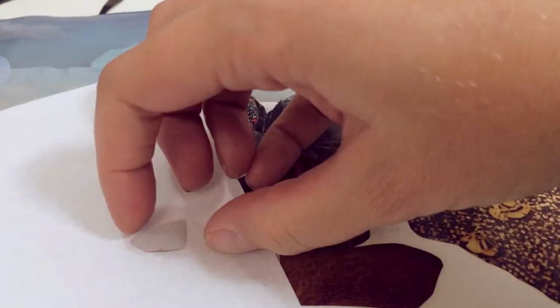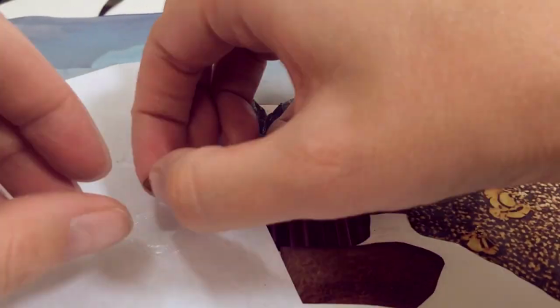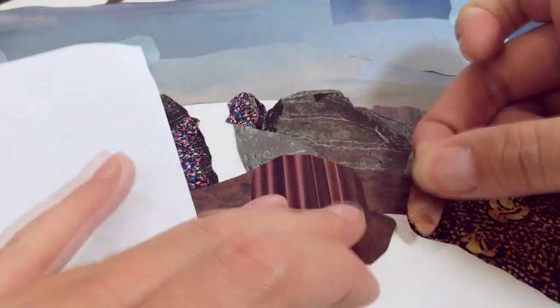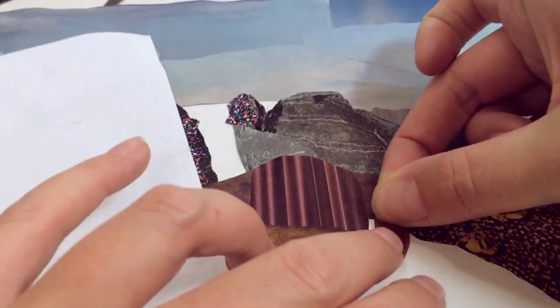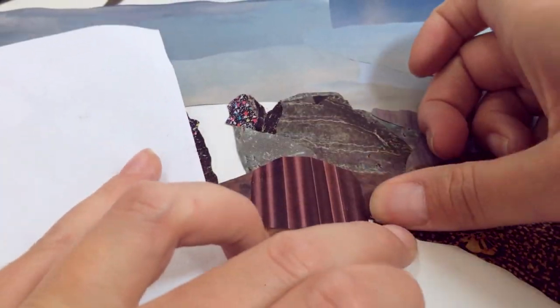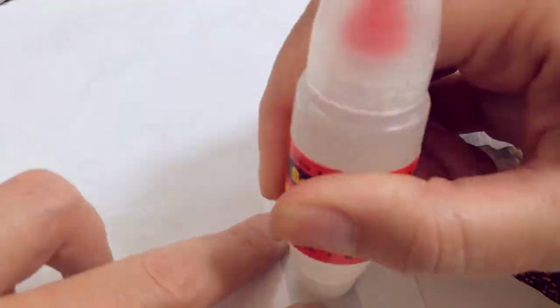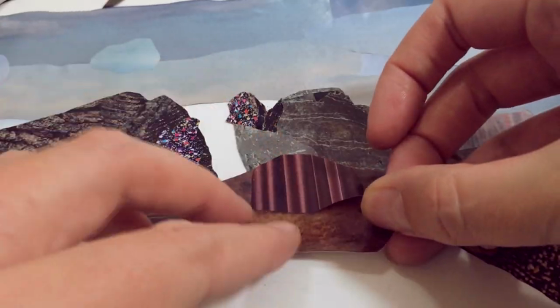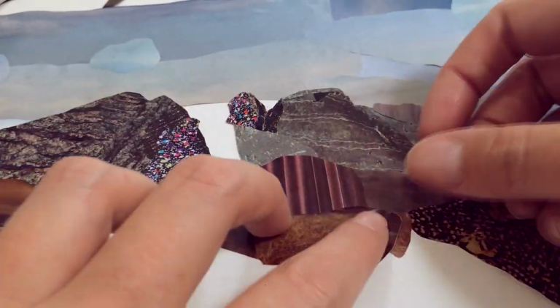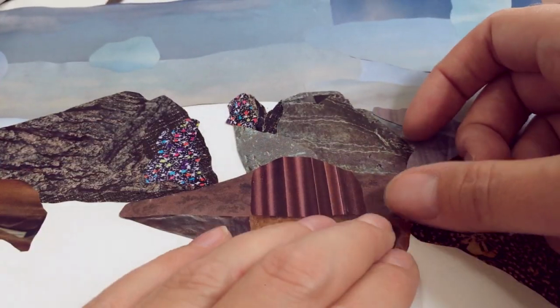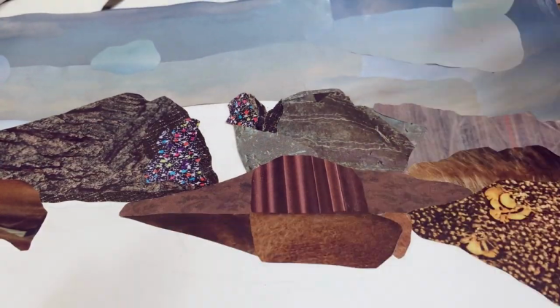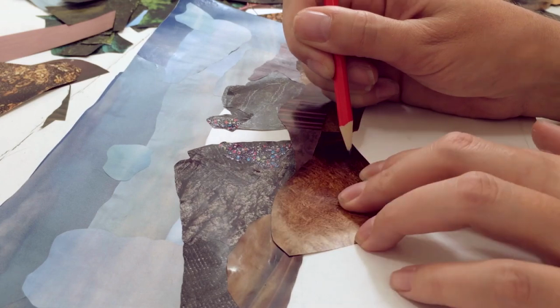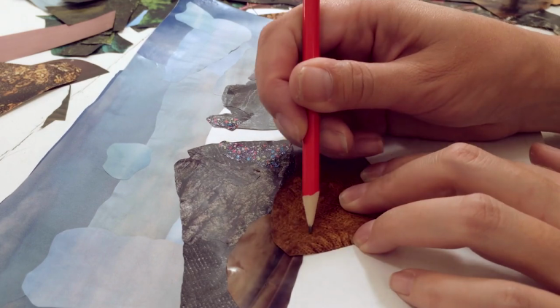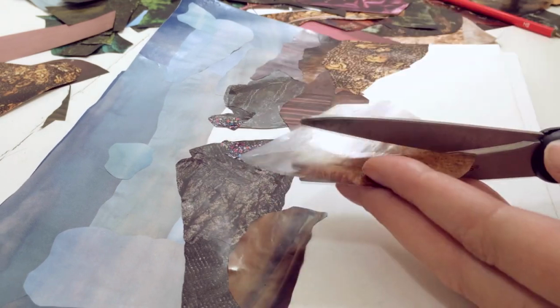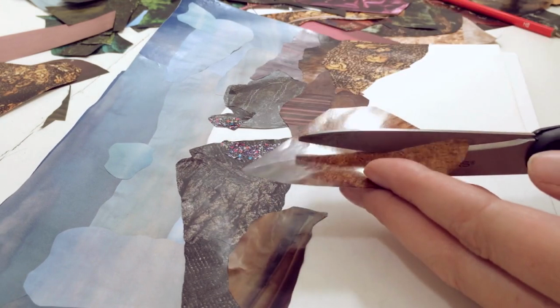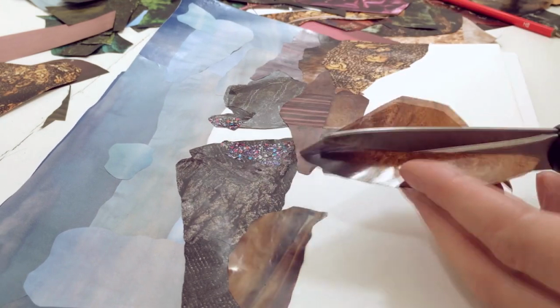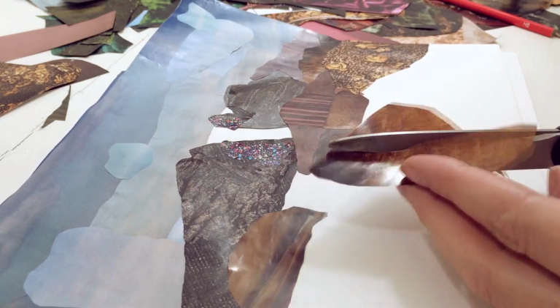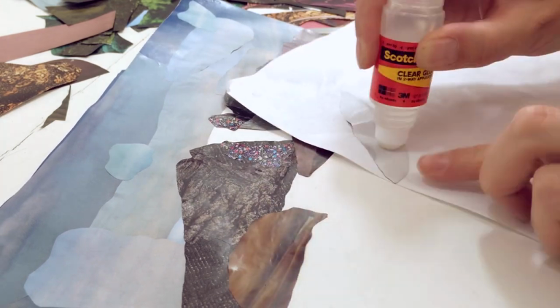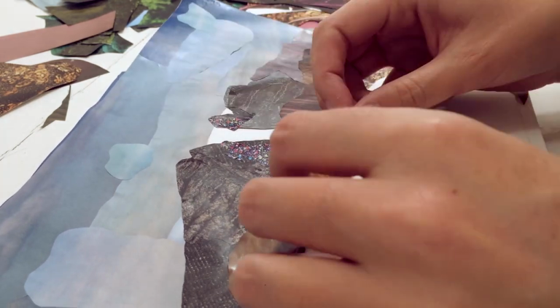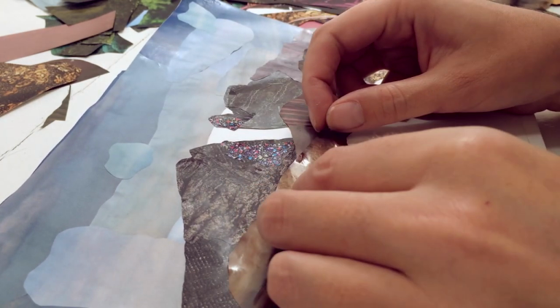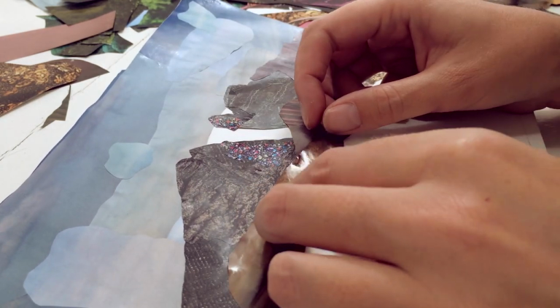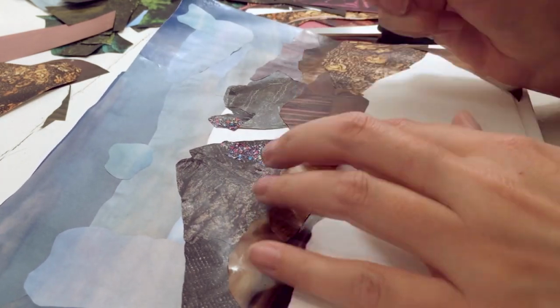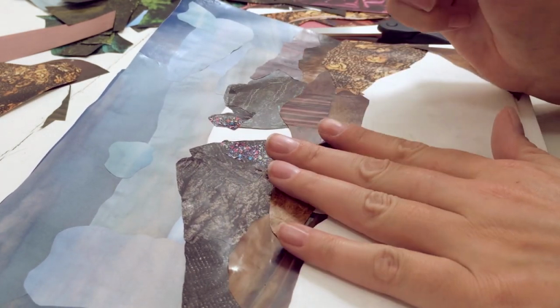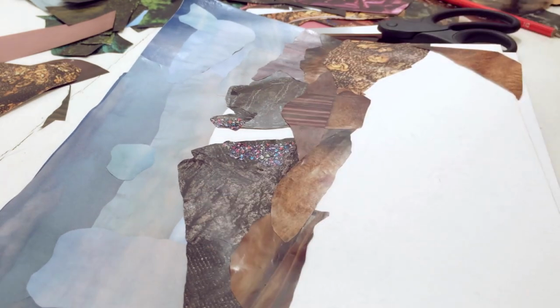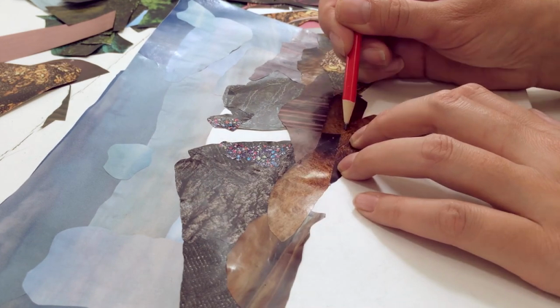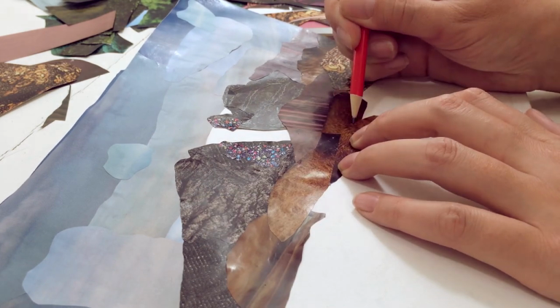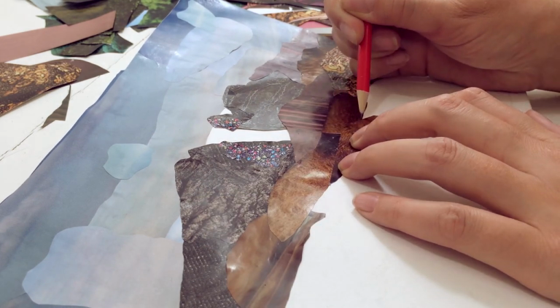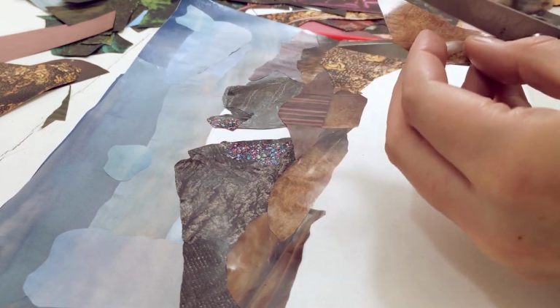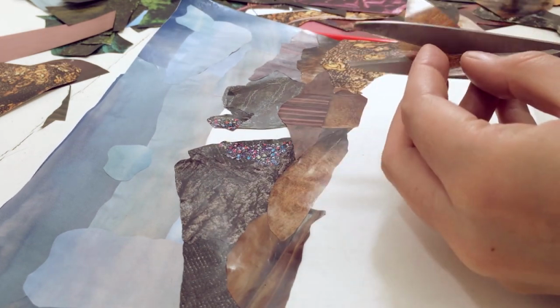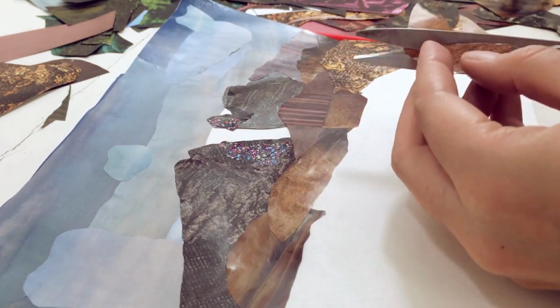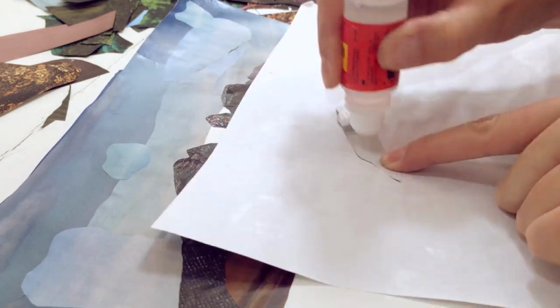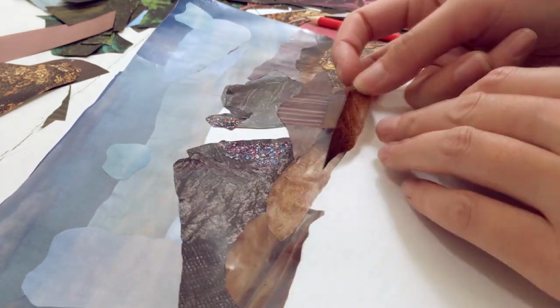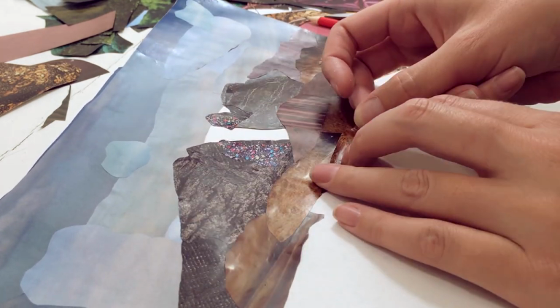Then I use this camel-colored wool coat to make another grass-covered hill that's in the sunlight, and sometimes it takes multiple pieces to make up a hill because I'm limited to the material that I have — I can't just mix more paint here.